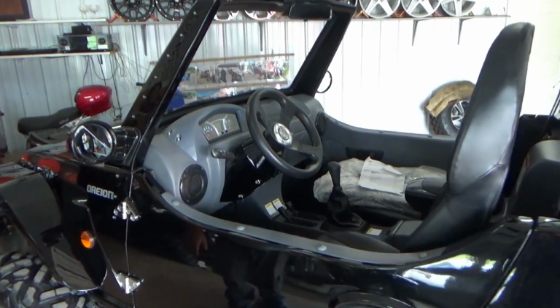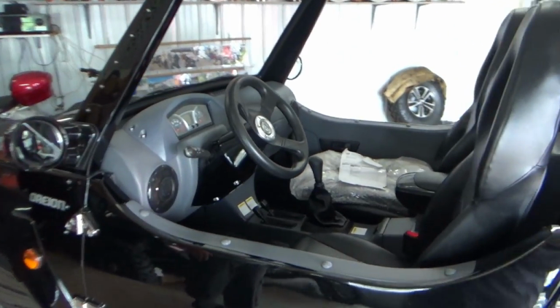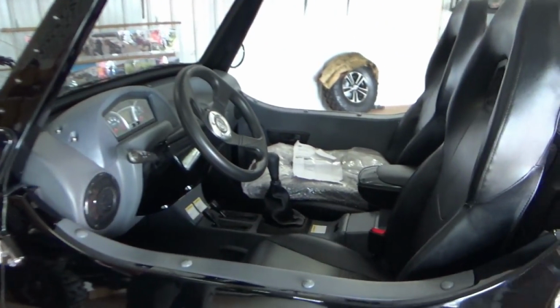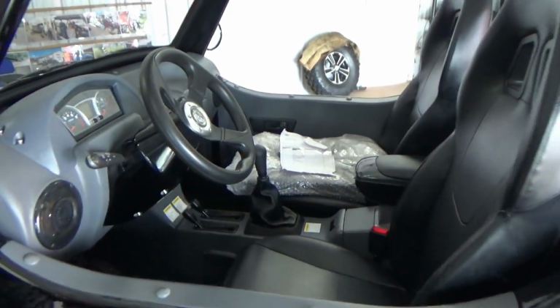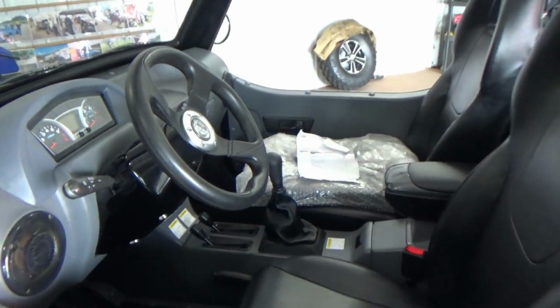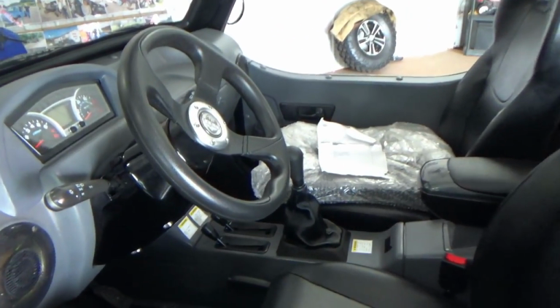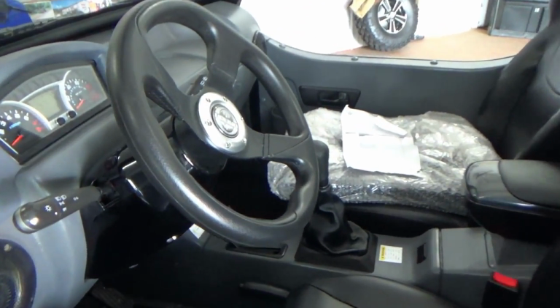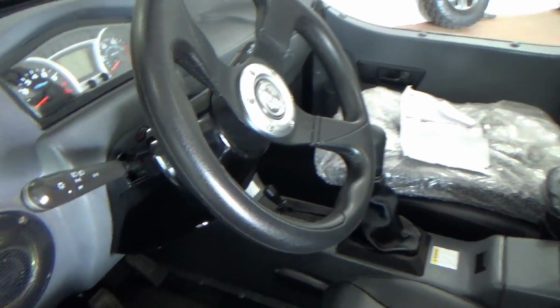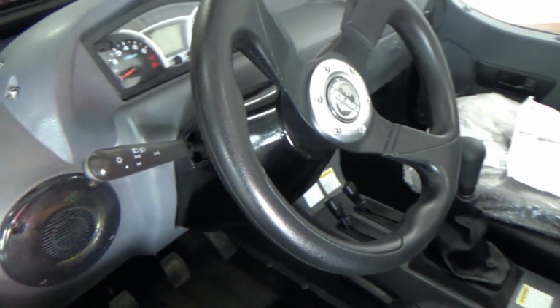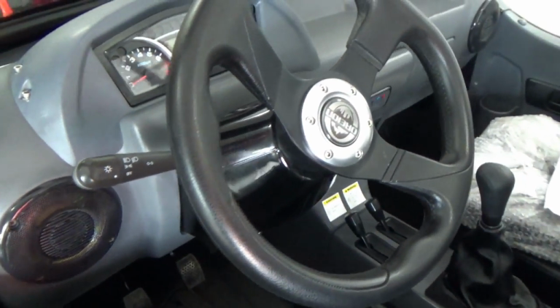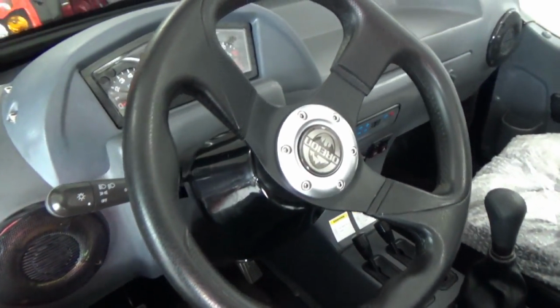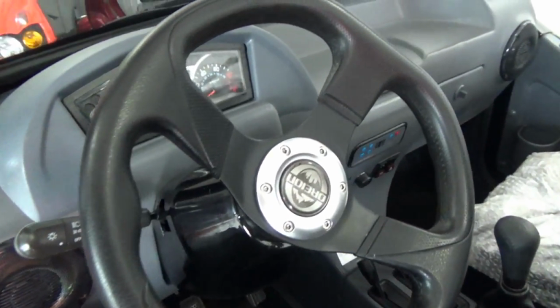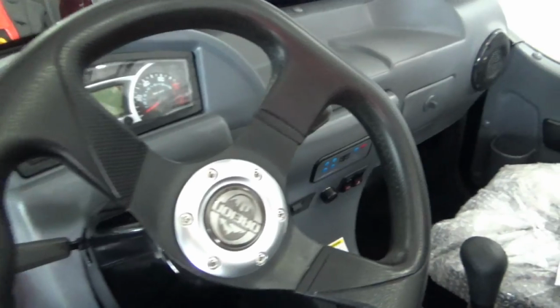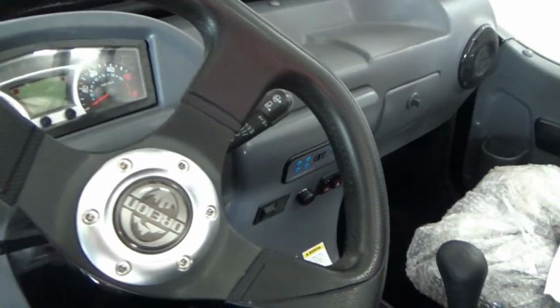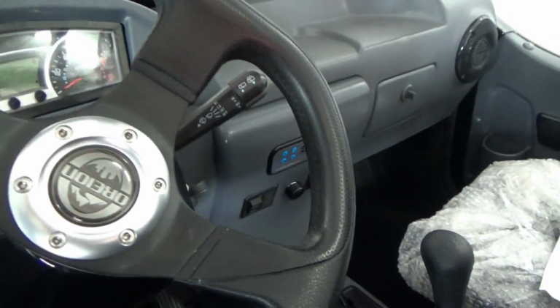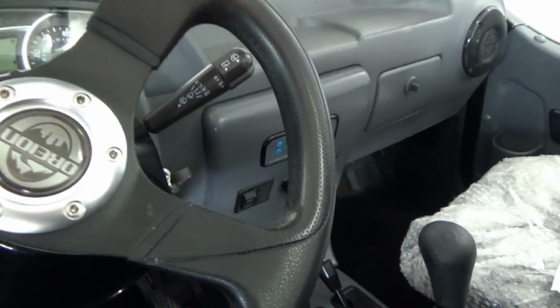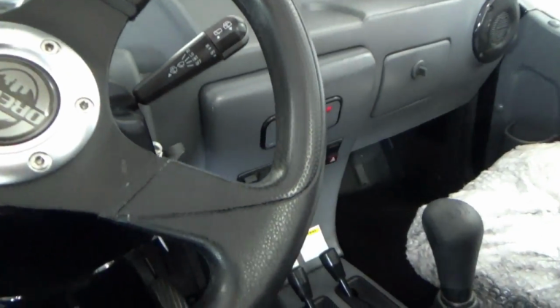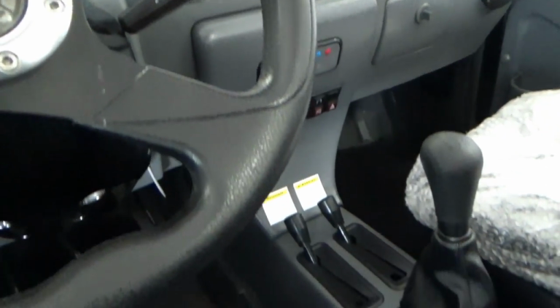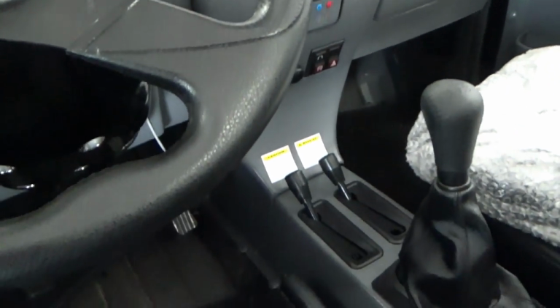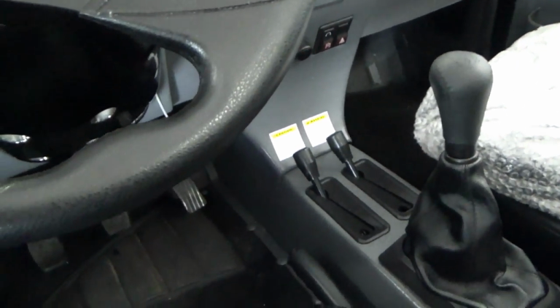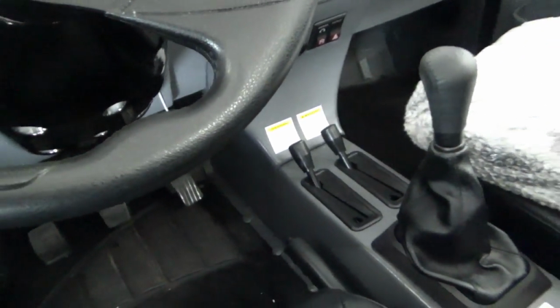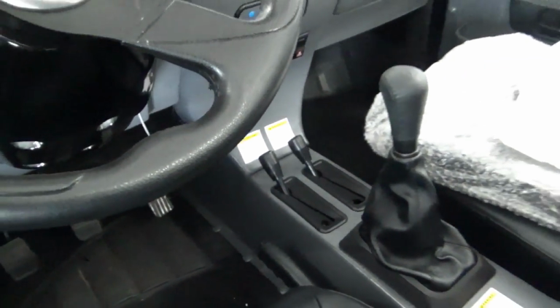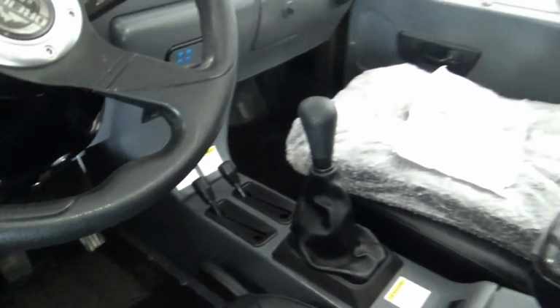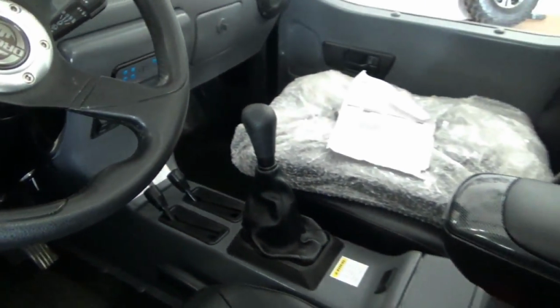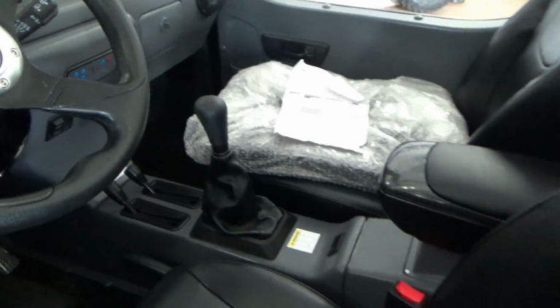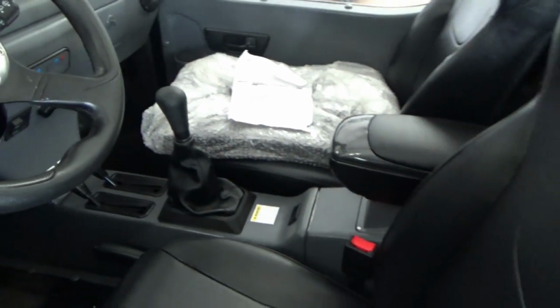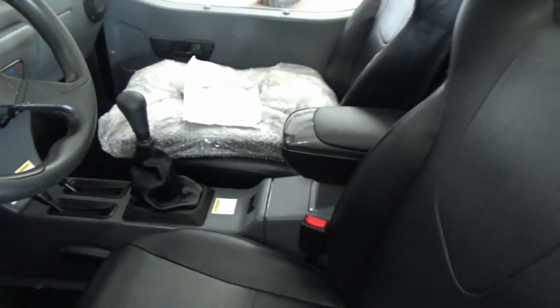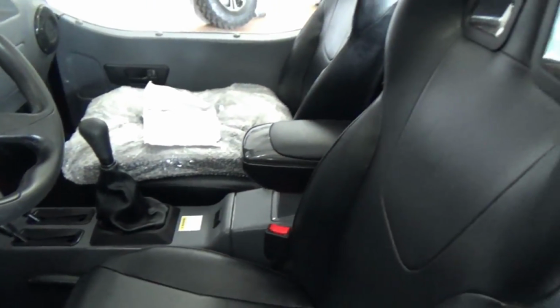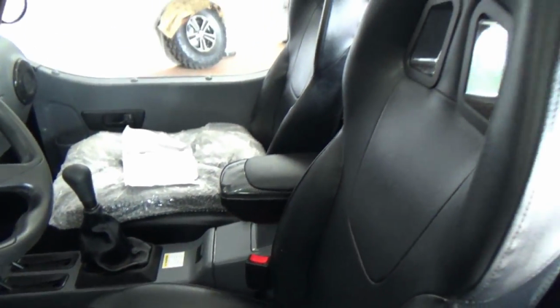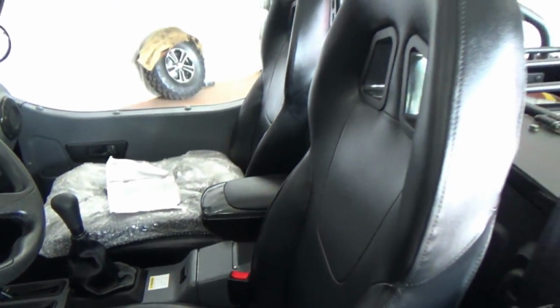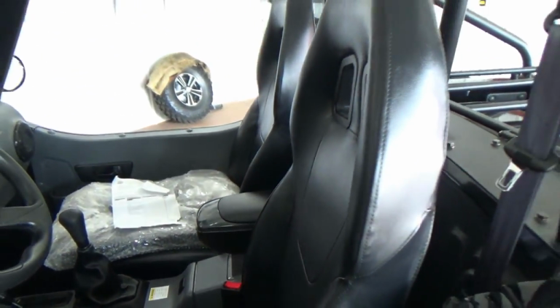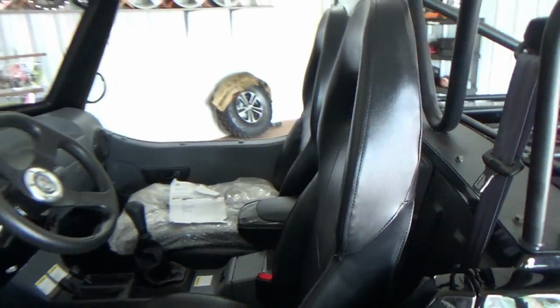Got another set of rims that'll be getting put on there with some regular street tires. But this is a 2017 Reaper Sport. It's got the 1100cc motor in it — 4 cylinder, 5 speed.